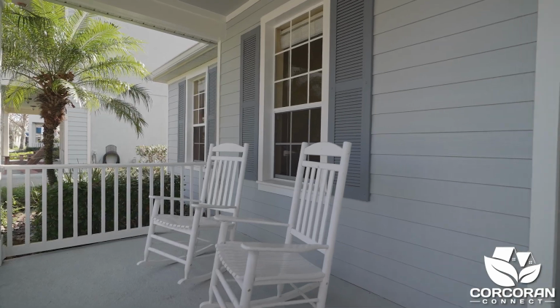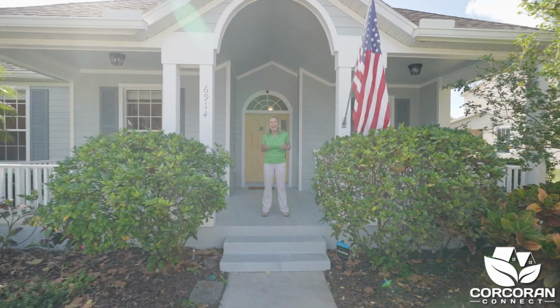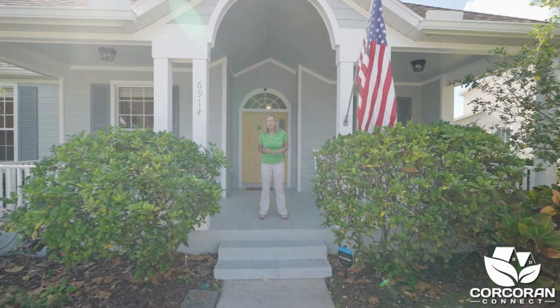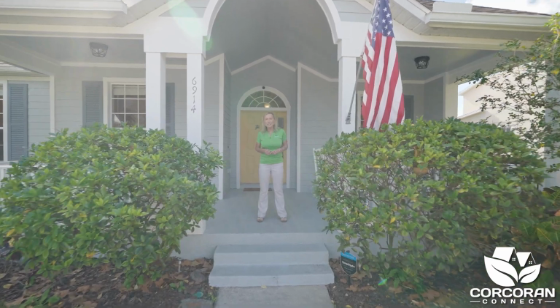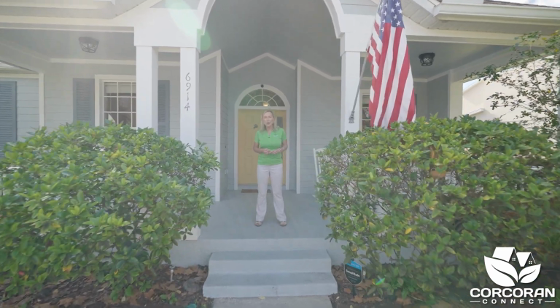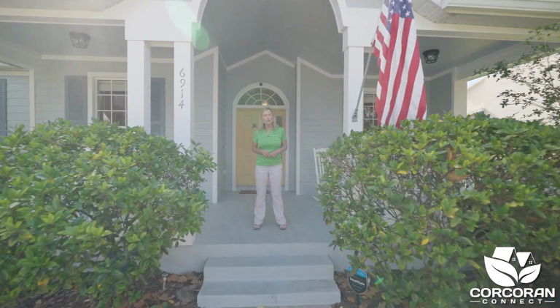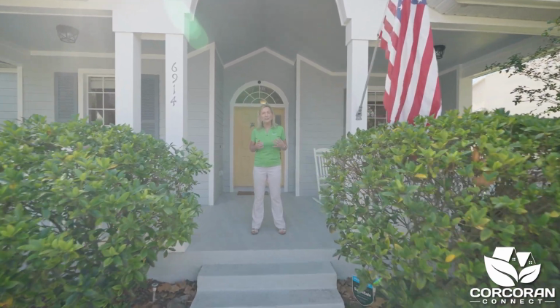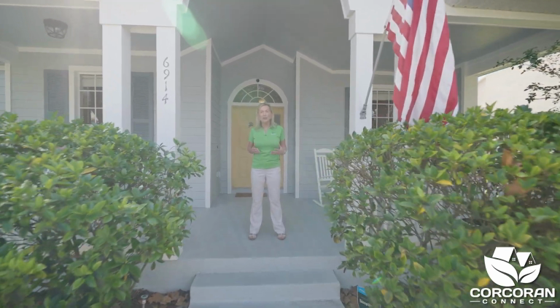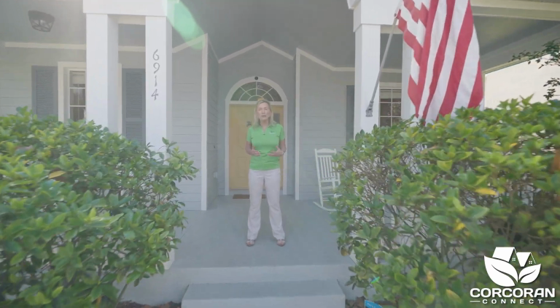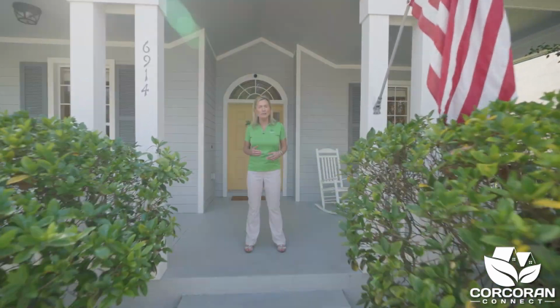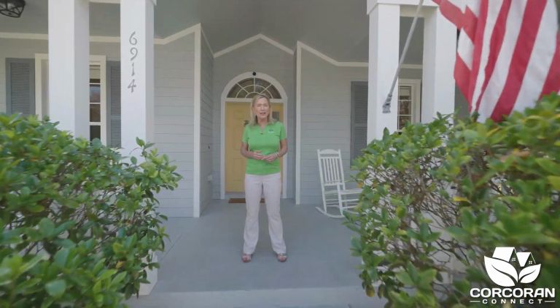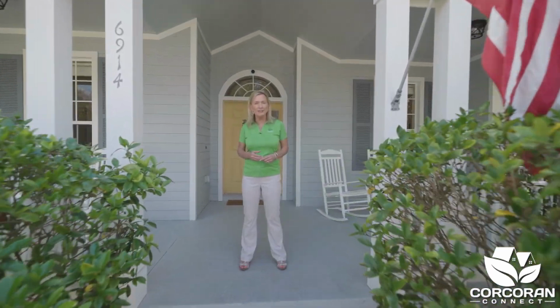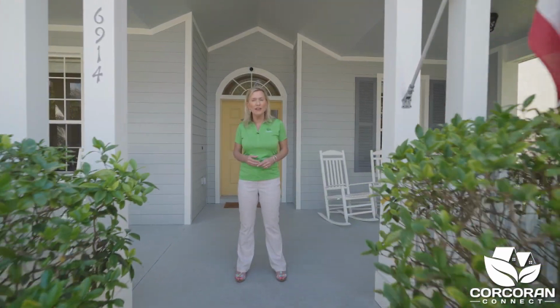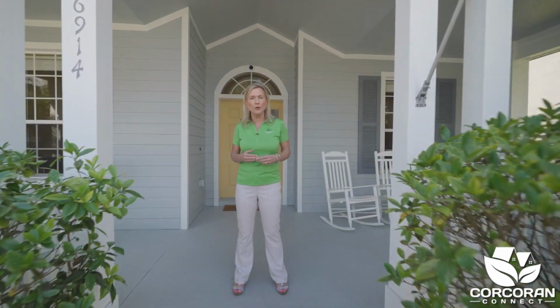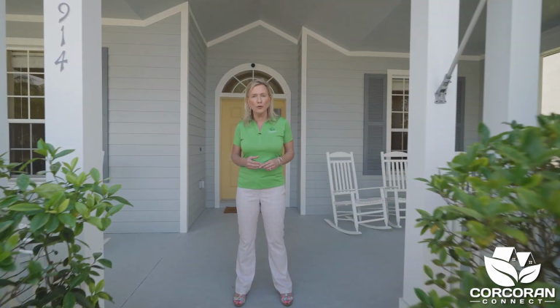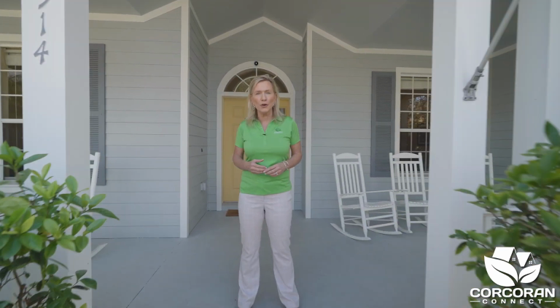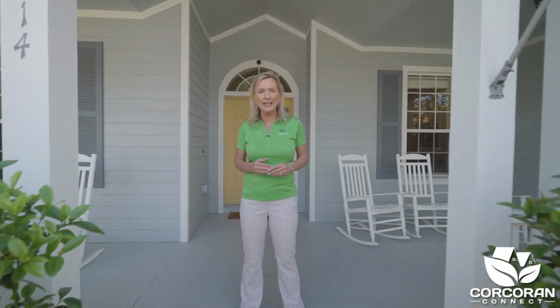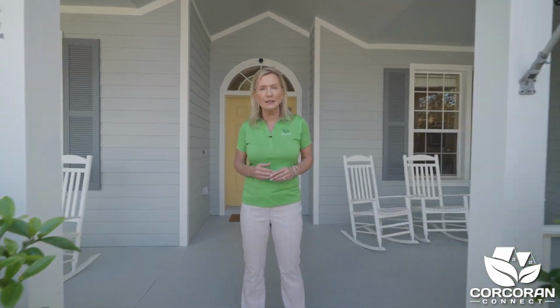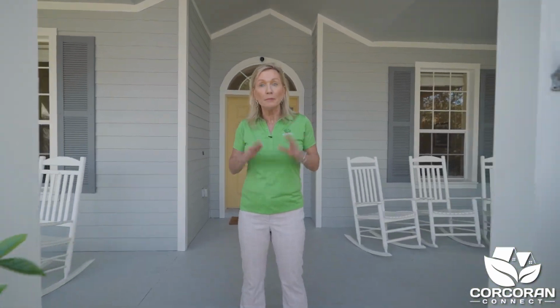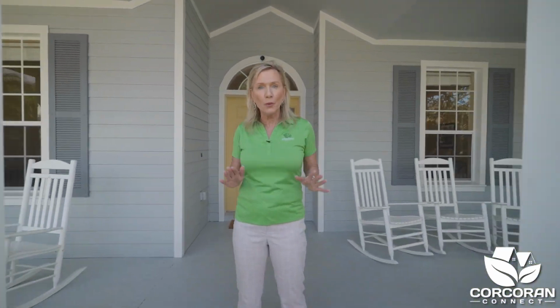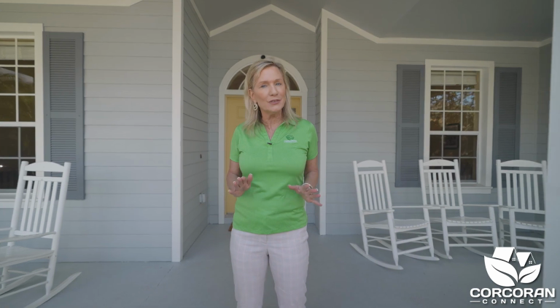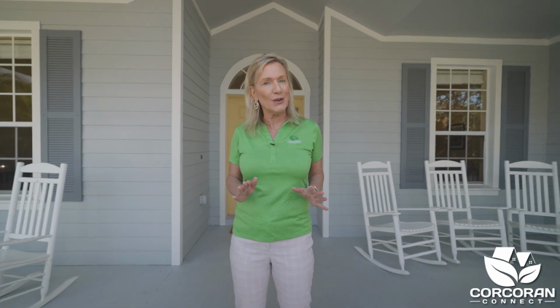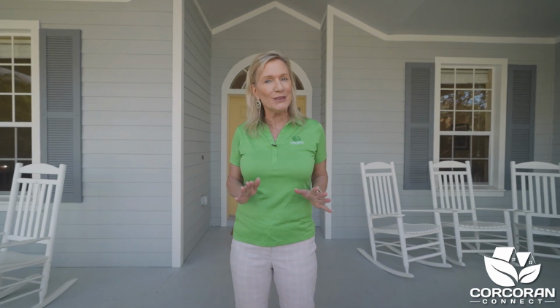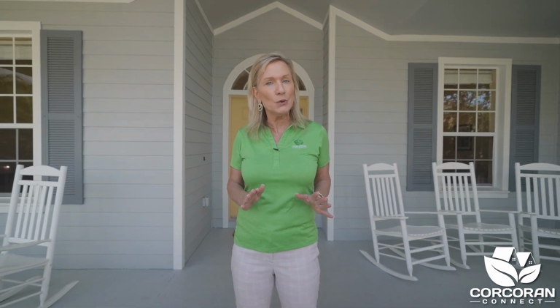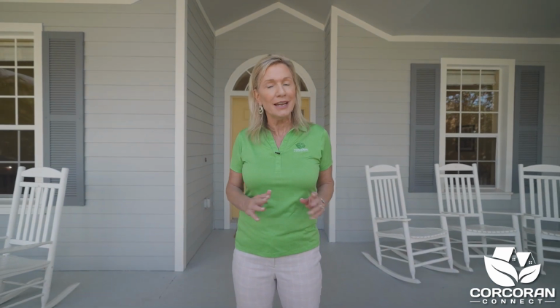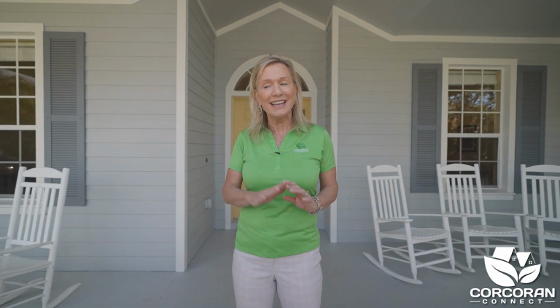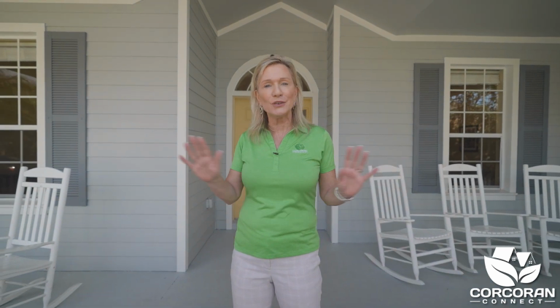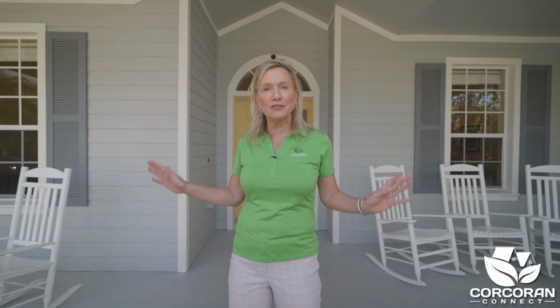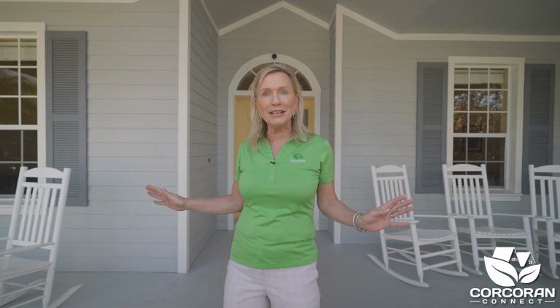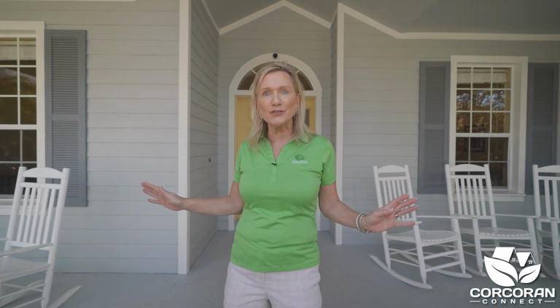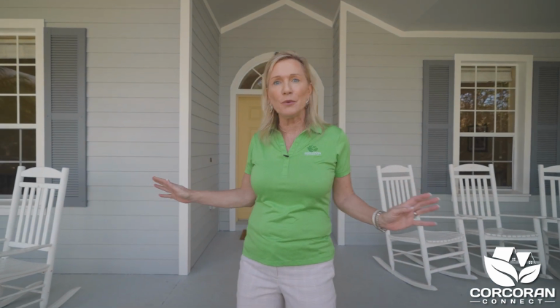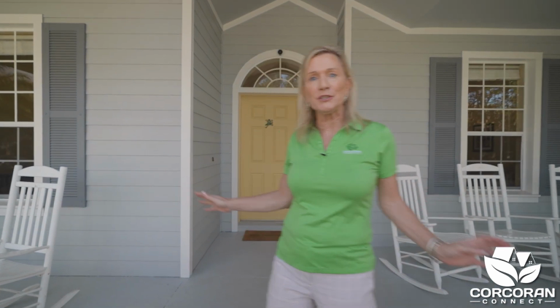Hi, I'm Janine Corcoran, resident of Harmony since 2005 and Broker for Corcoran Connect. Before we get started on this tour, take a look at this spacious front porch.